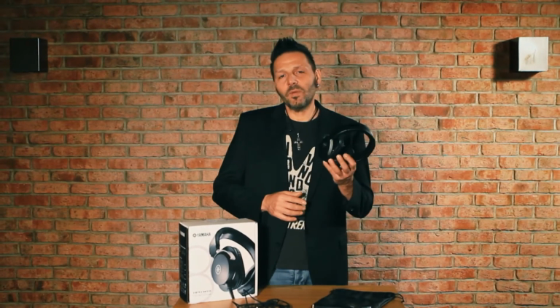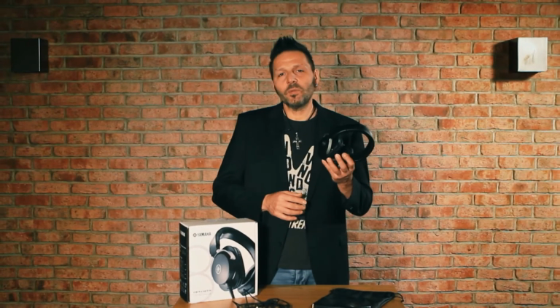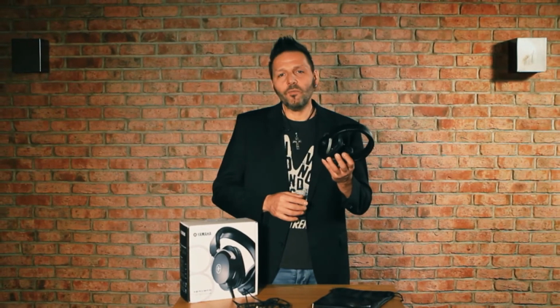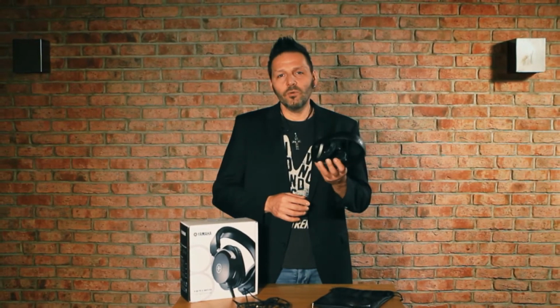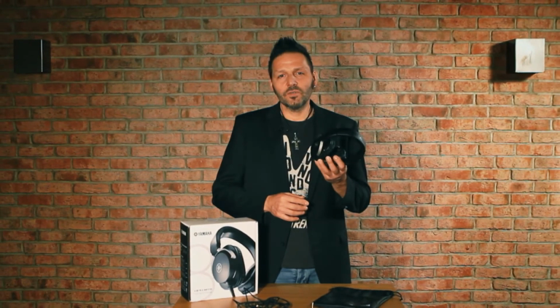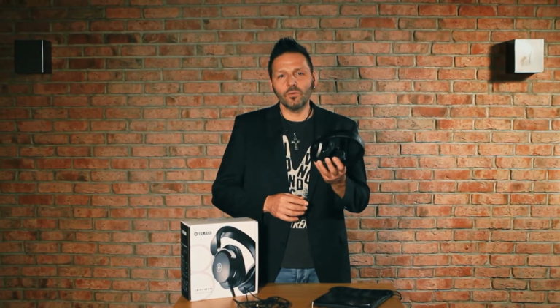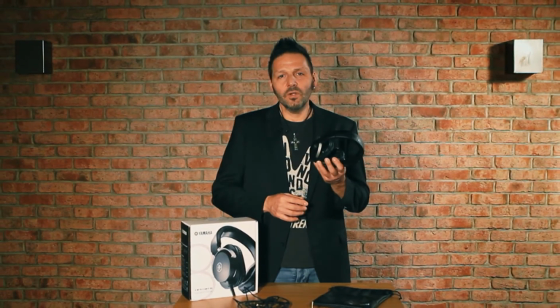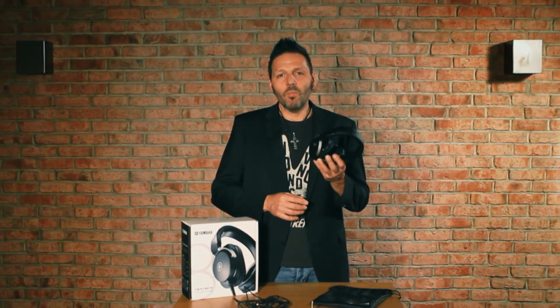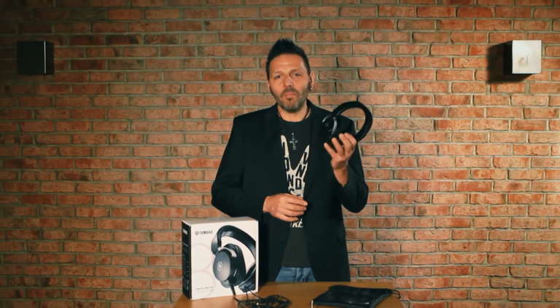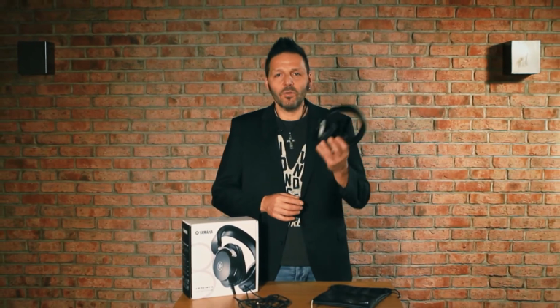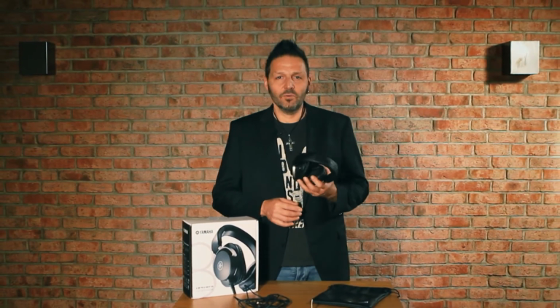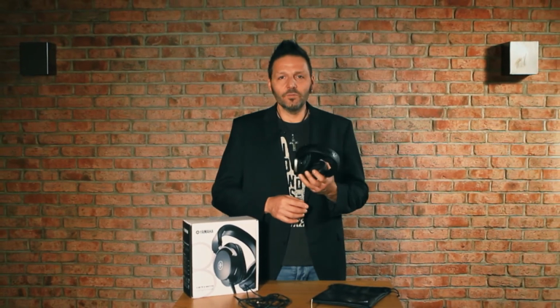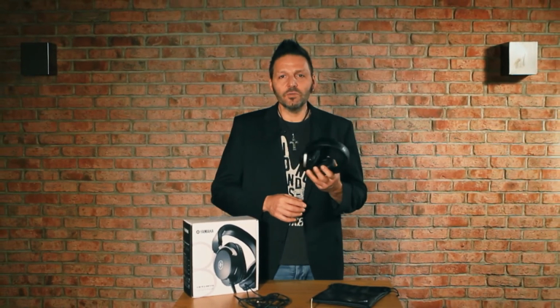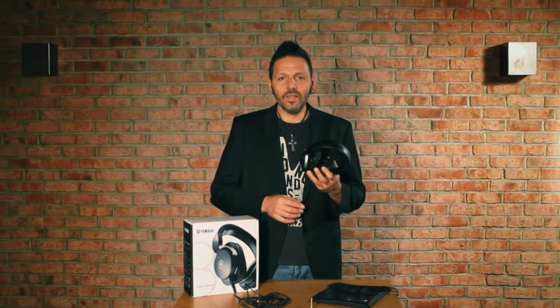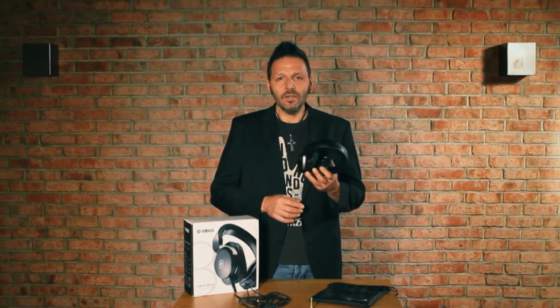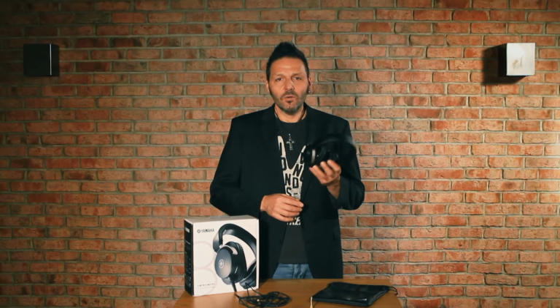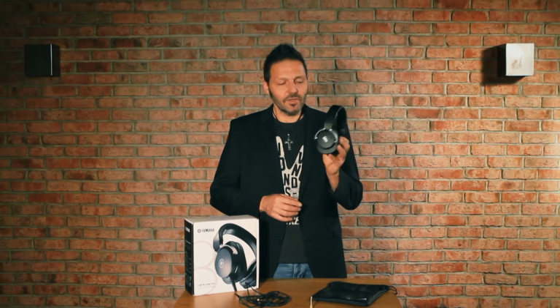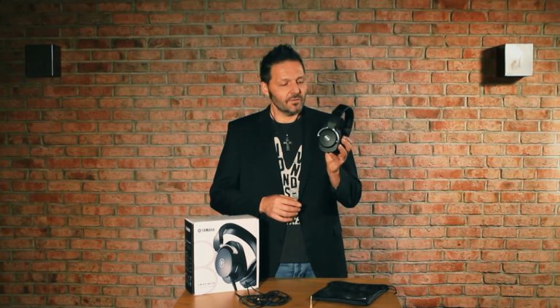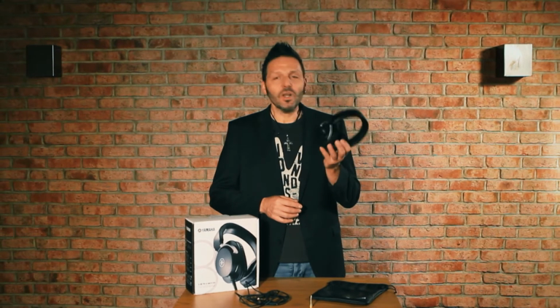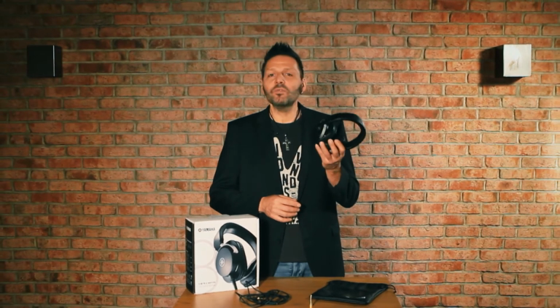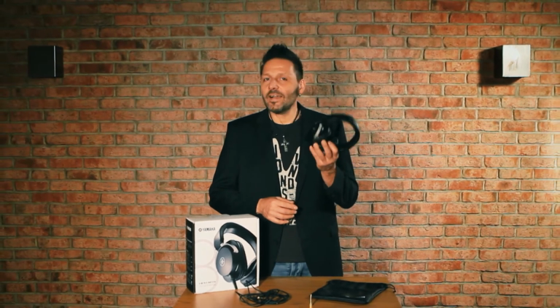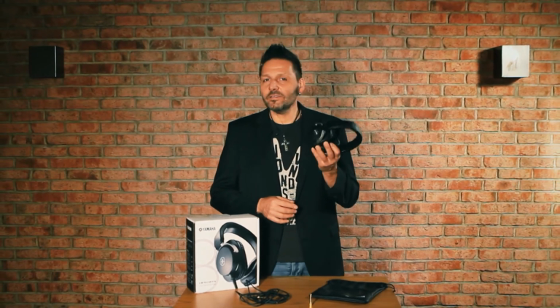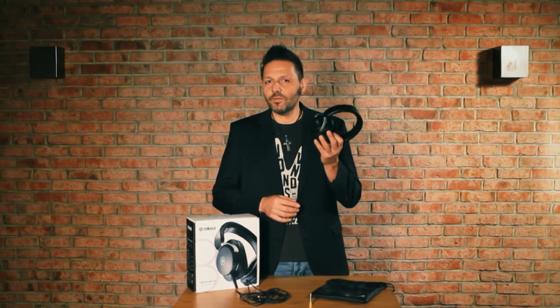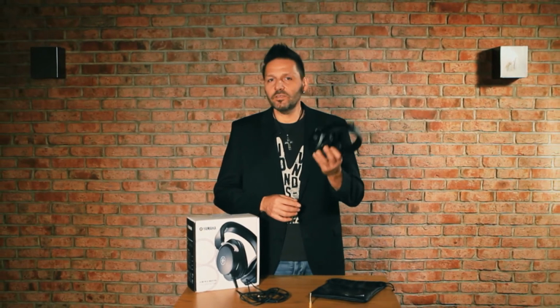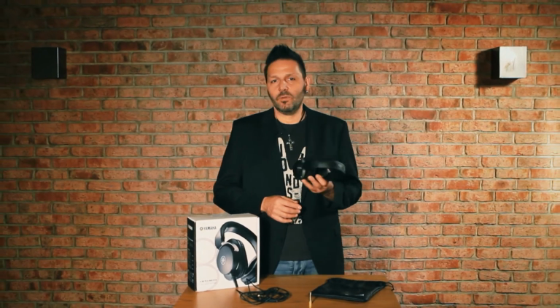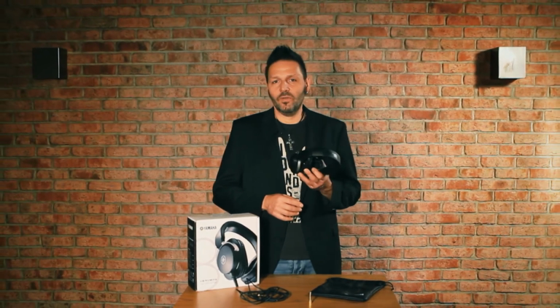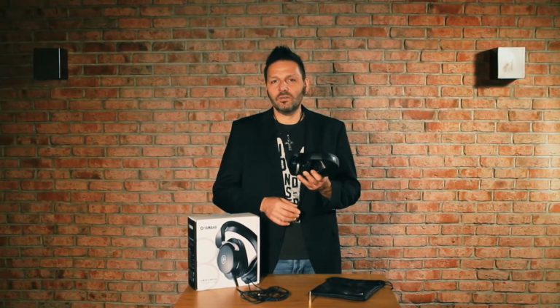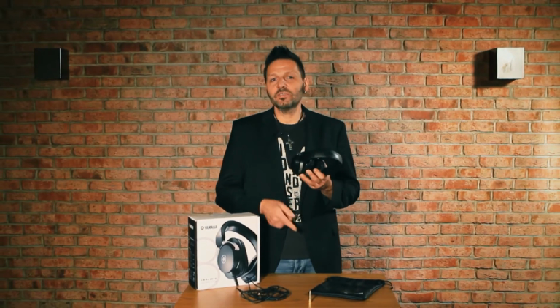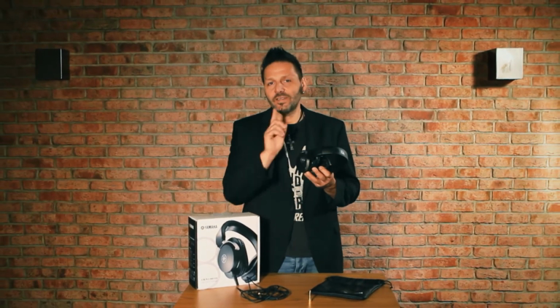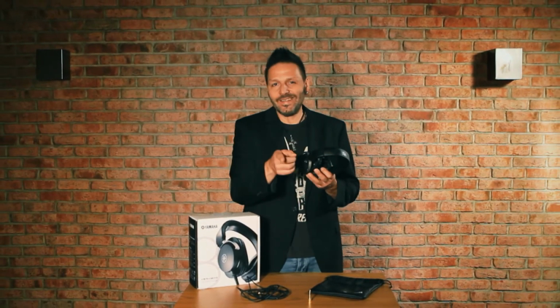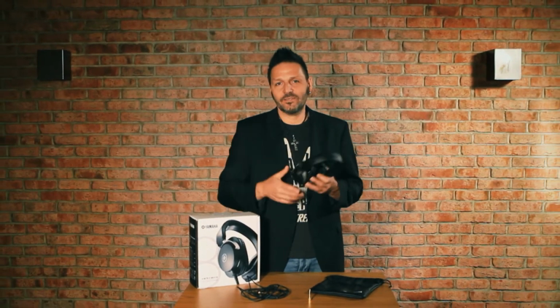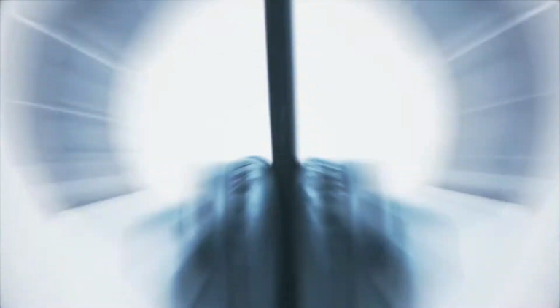Because I'm a very curious guy, I took the MT8 and visited some of my fellow professionals to find out what they think about these headphones. Here is what they said.